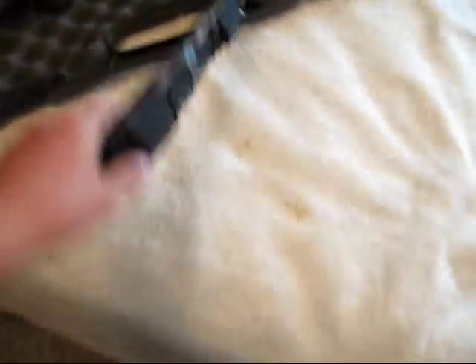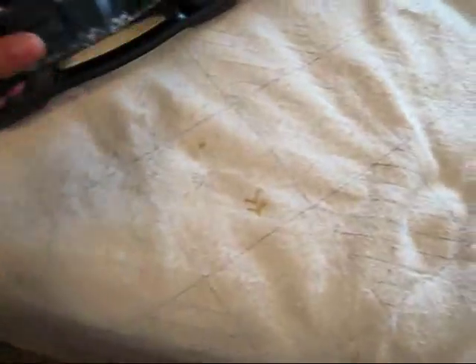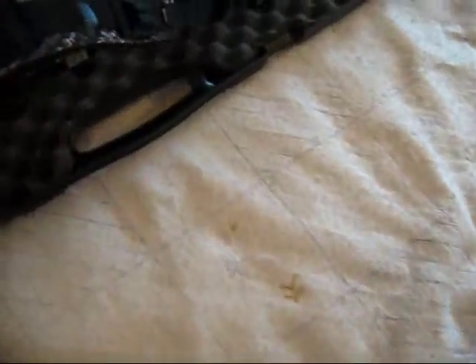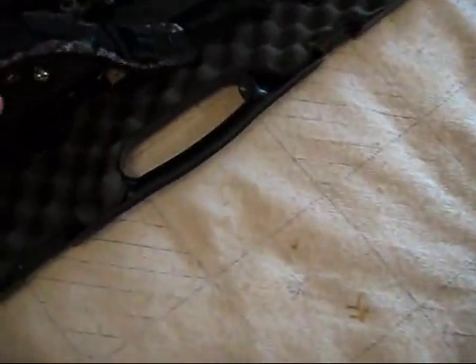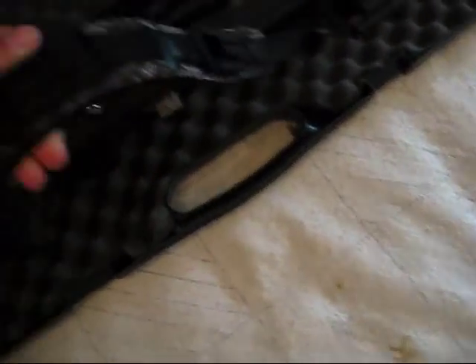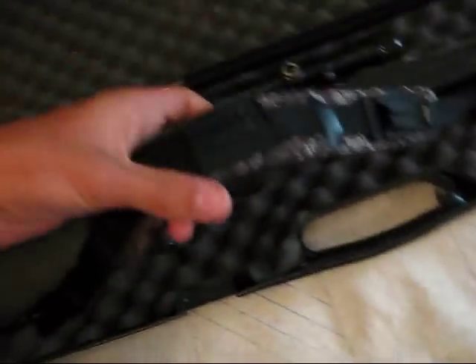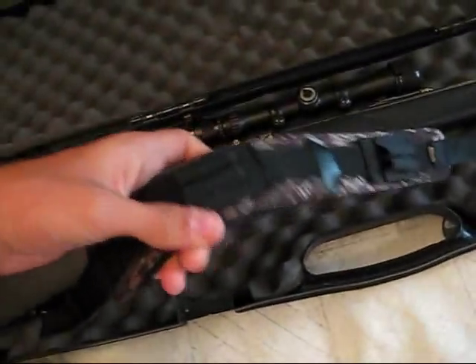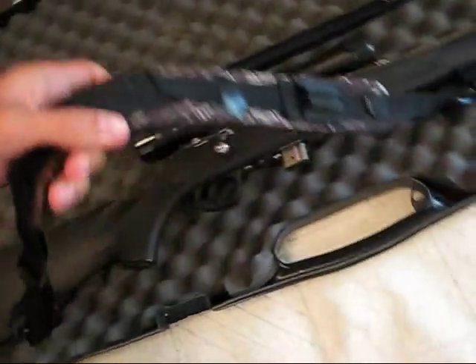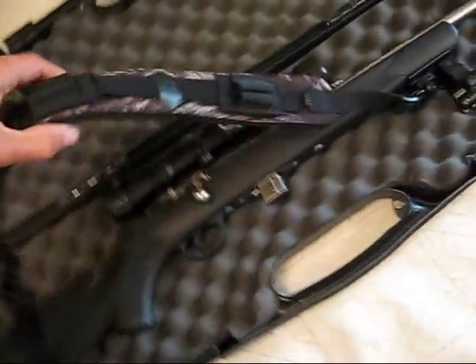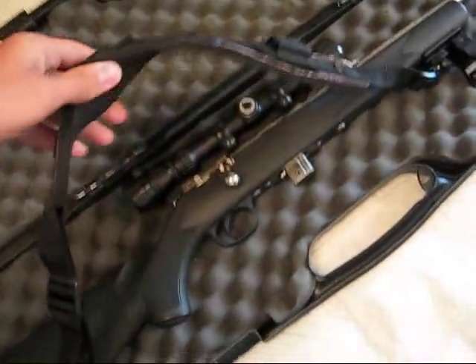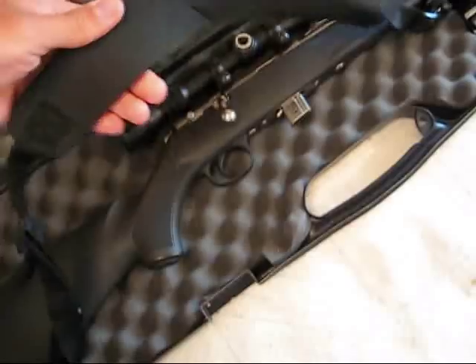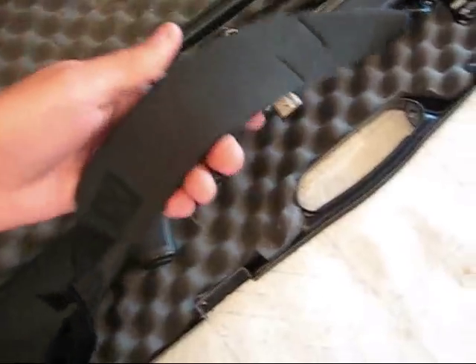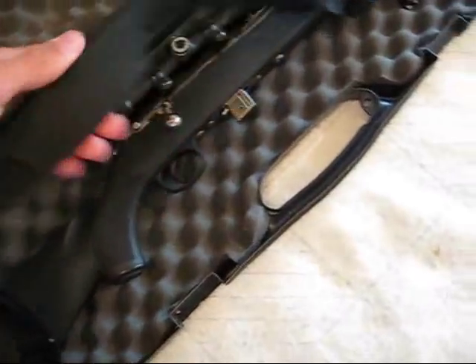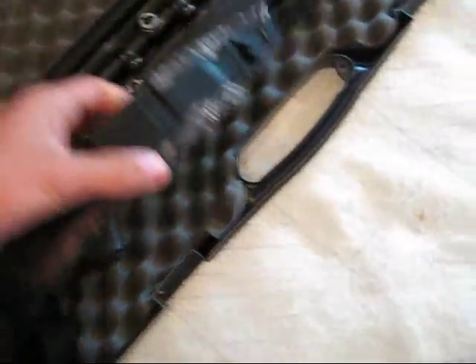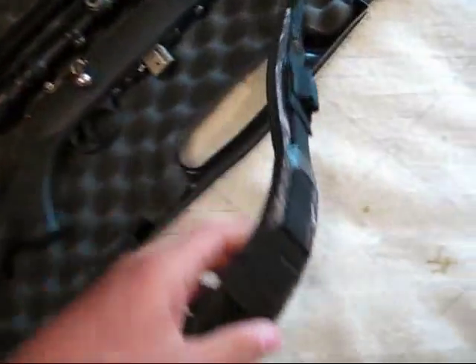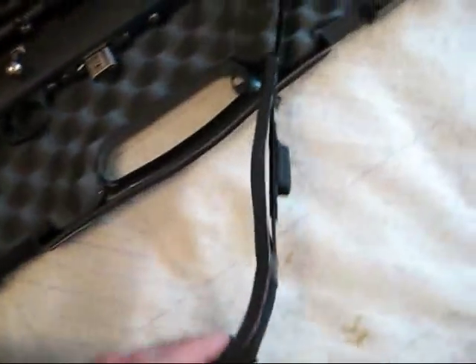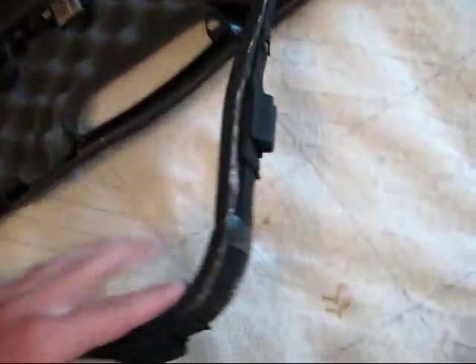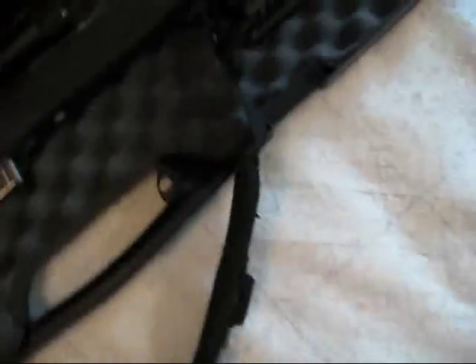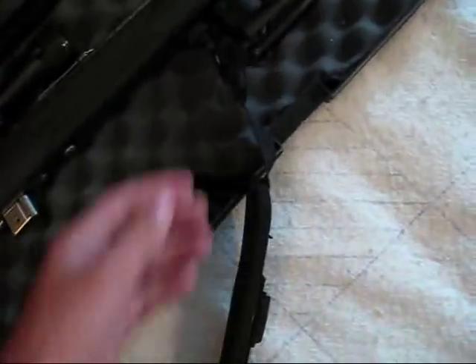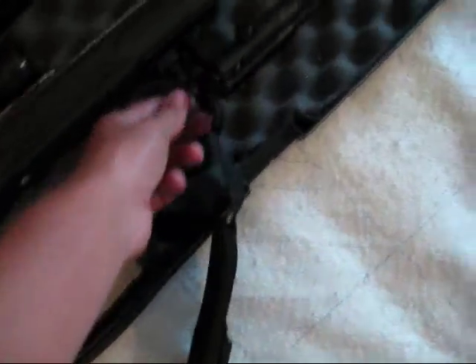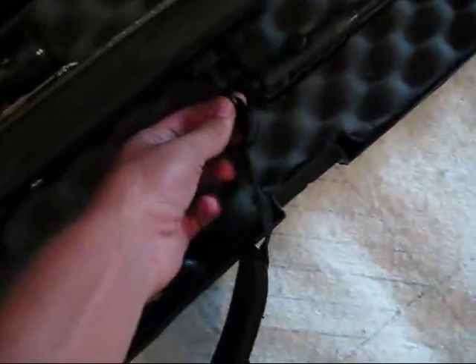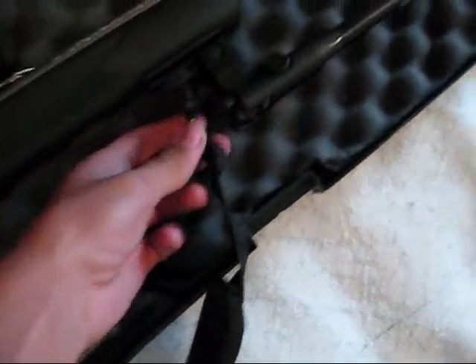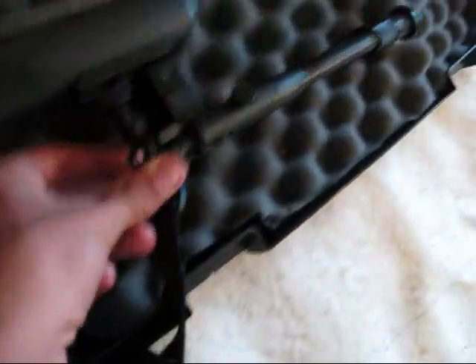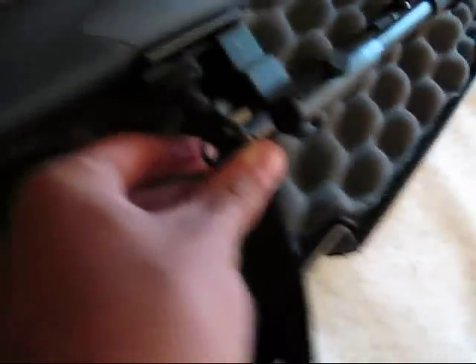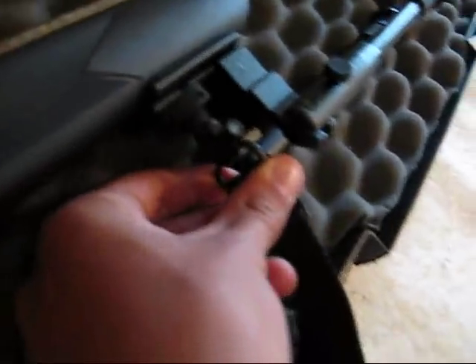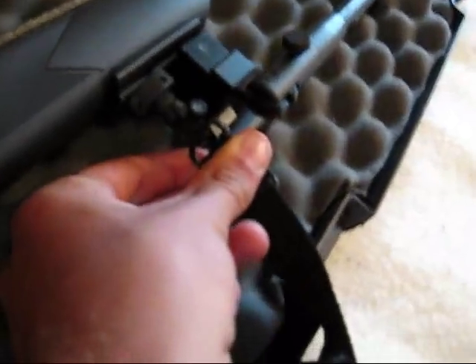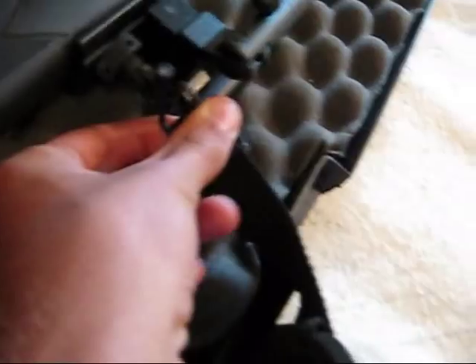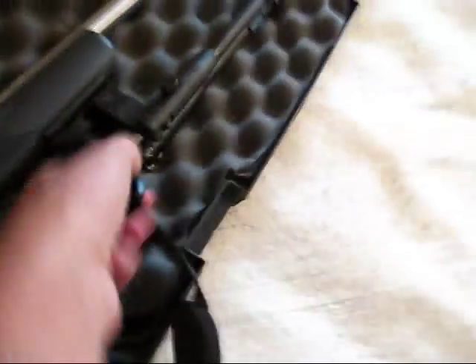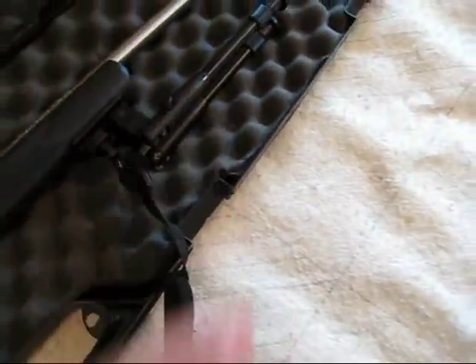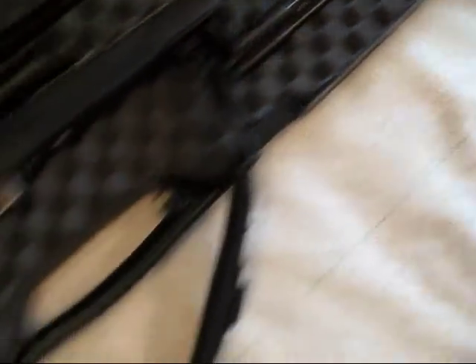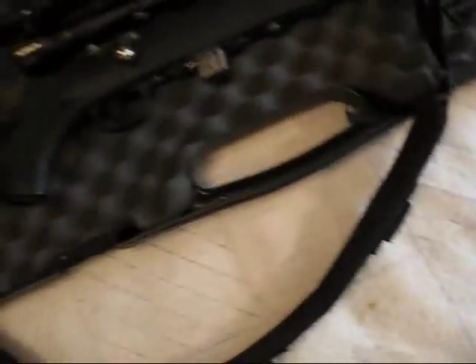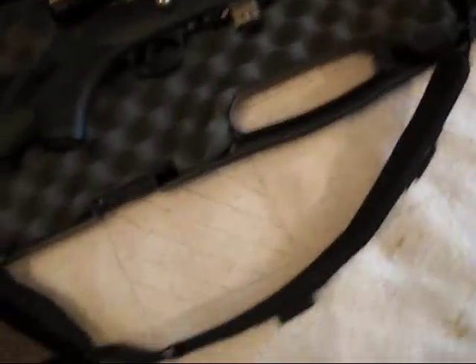I got this super cheap sling from Walmart — it was like $7. I got these sling swivels; they're Uncle Mike's. They were like $10.